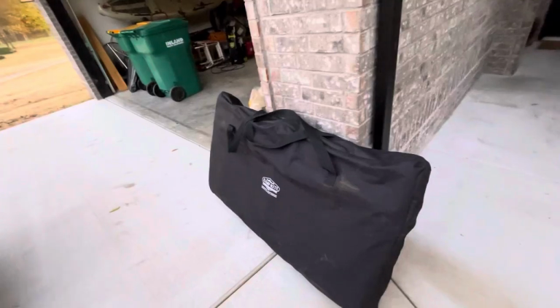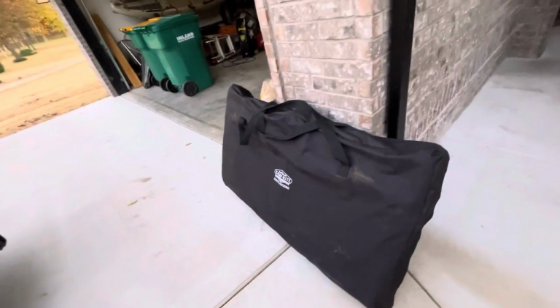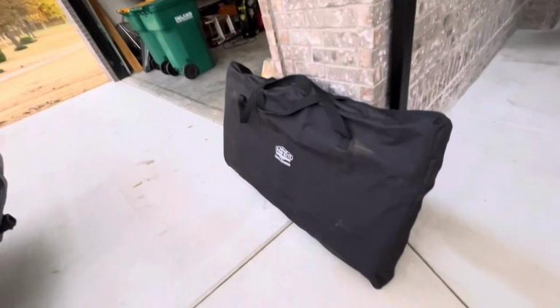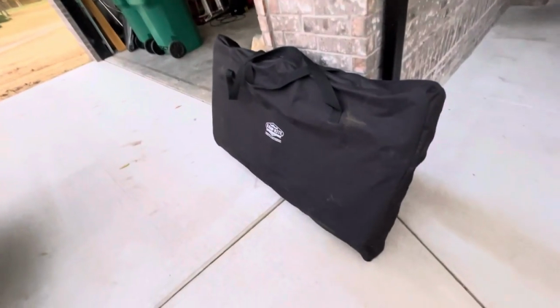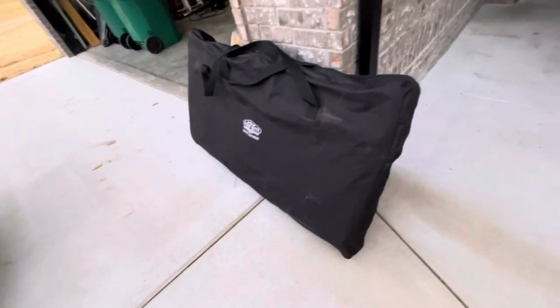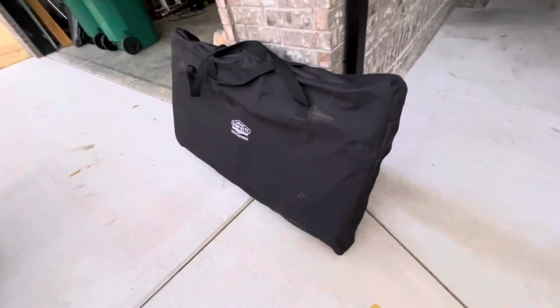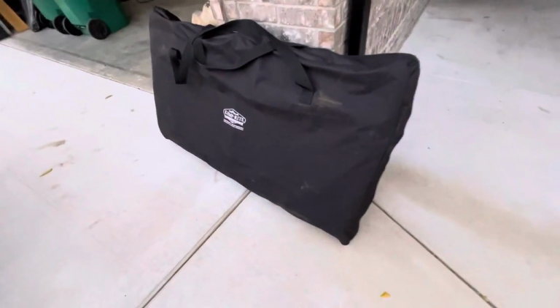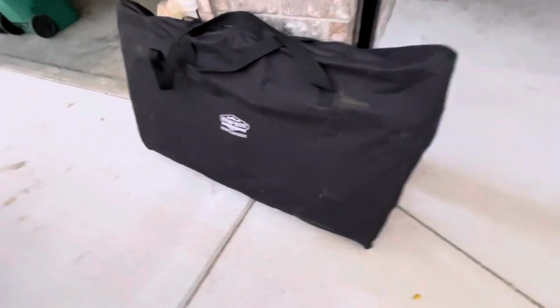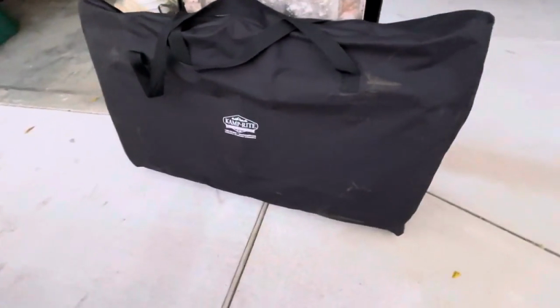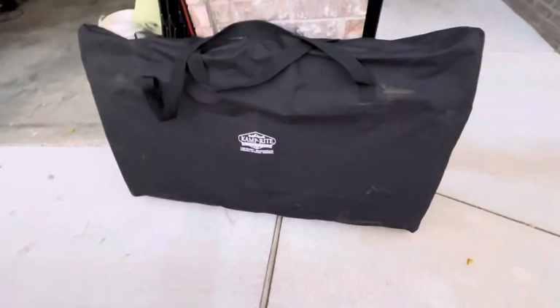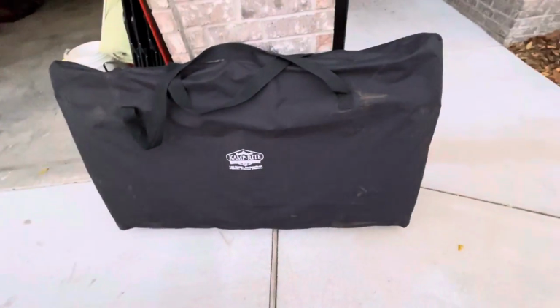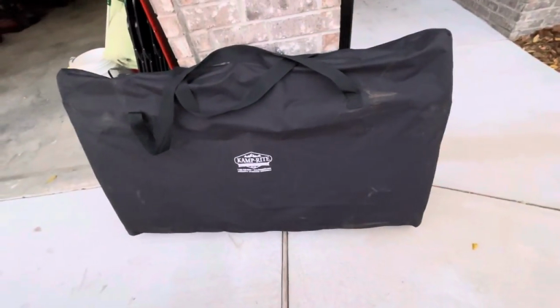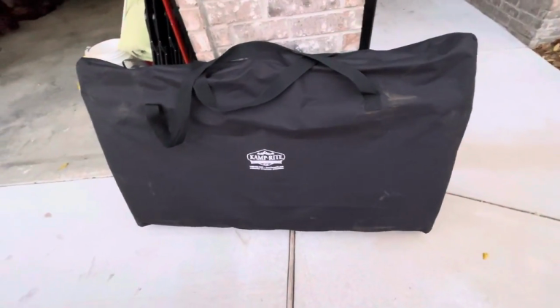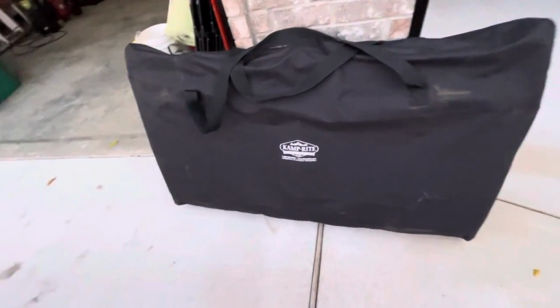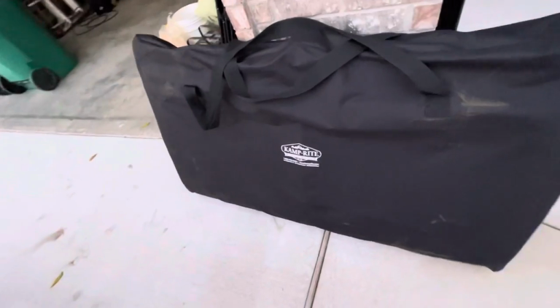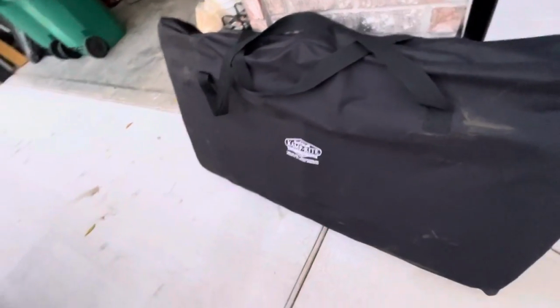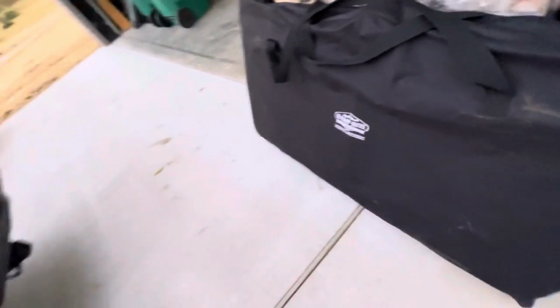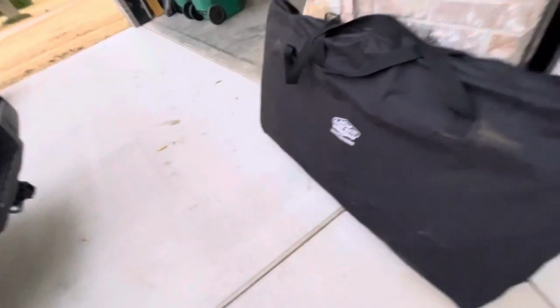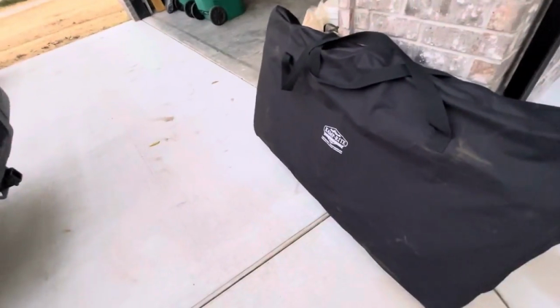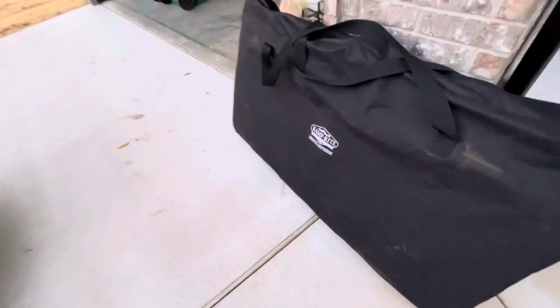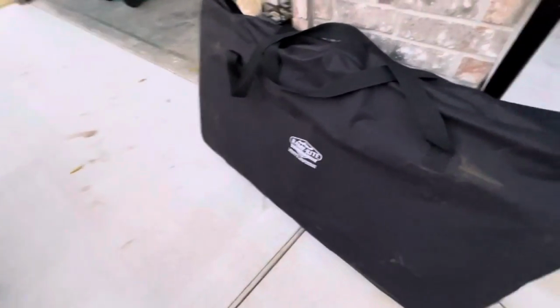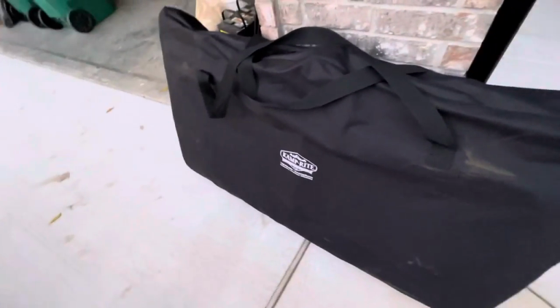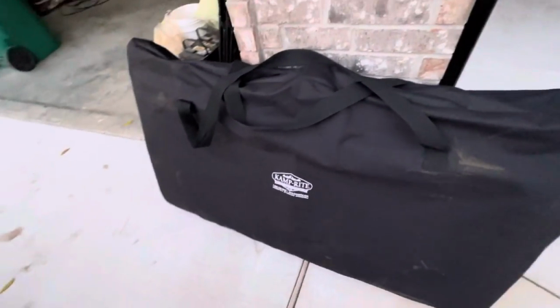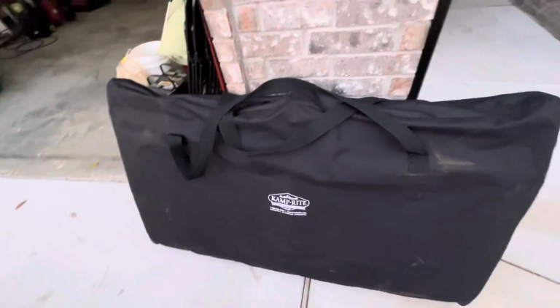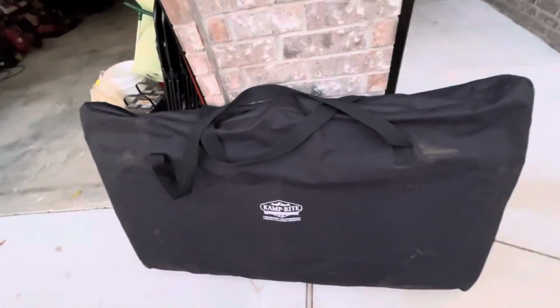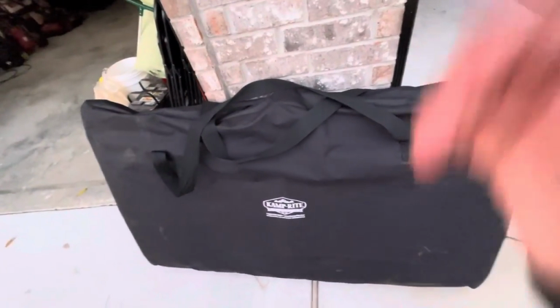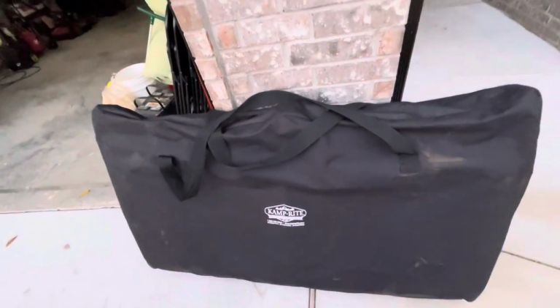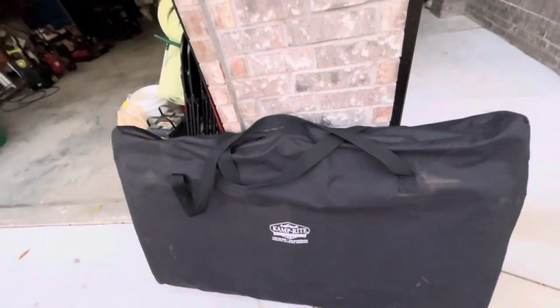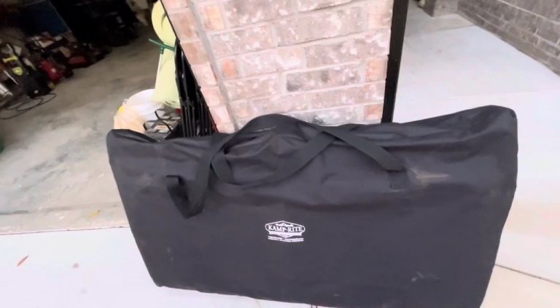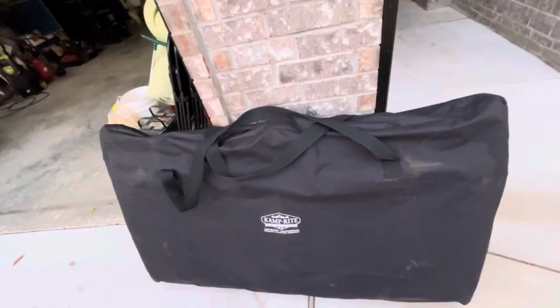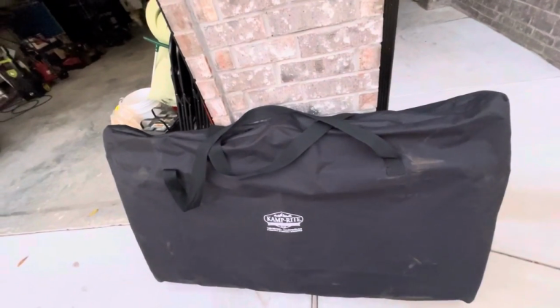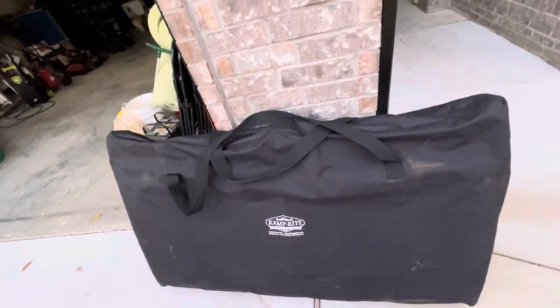This is the bag that it comes in. It's pretty big but it fits perfectly into a five-foot bed. I'll show you guys how I set it up.